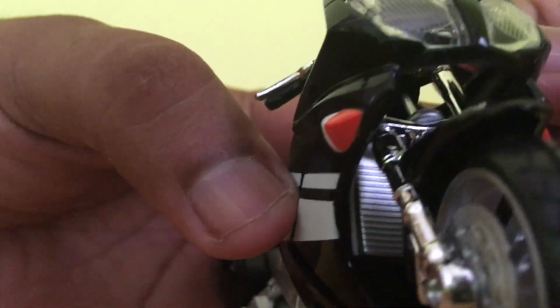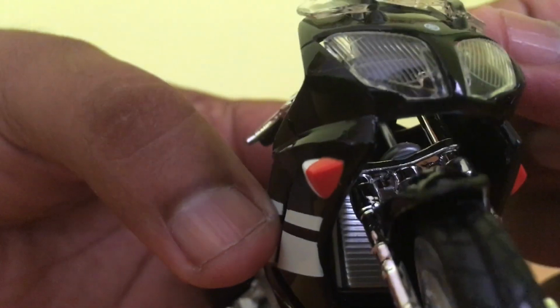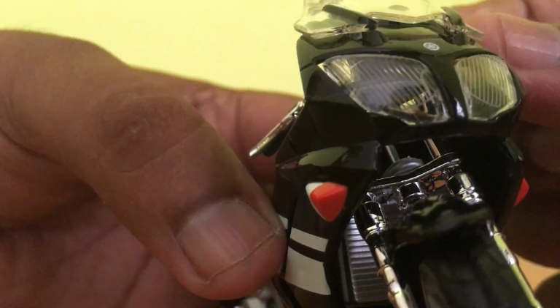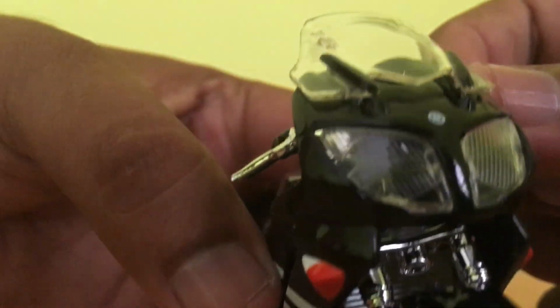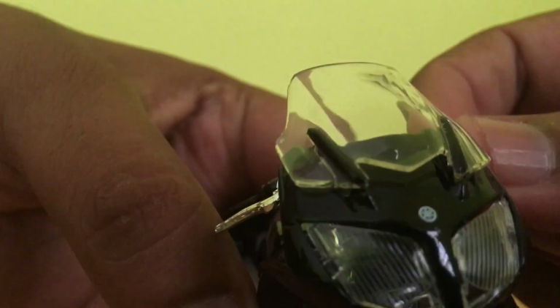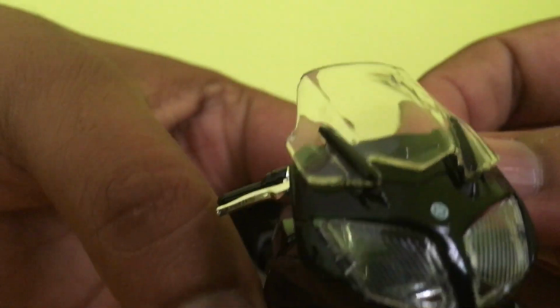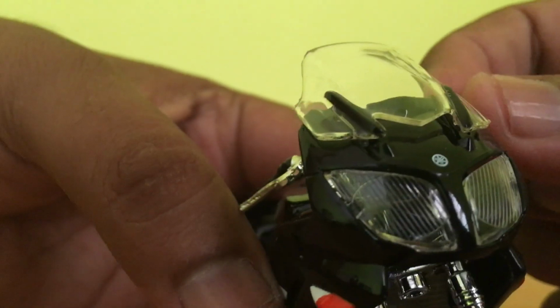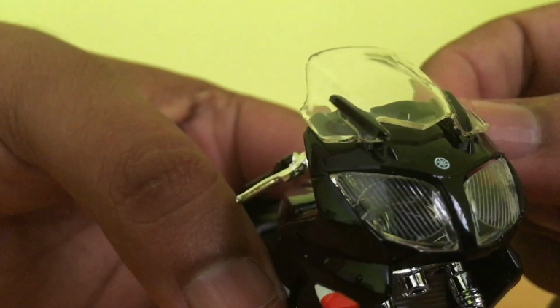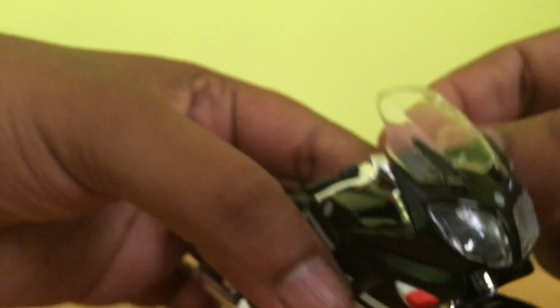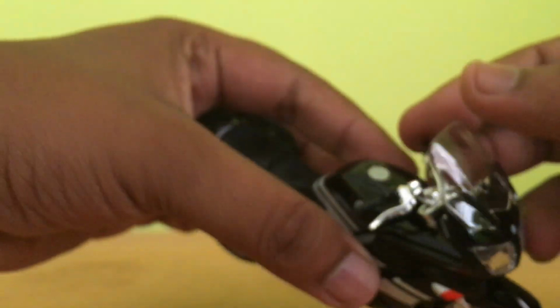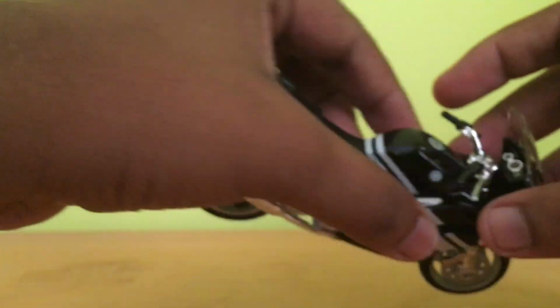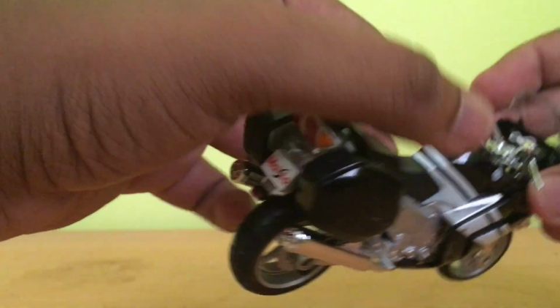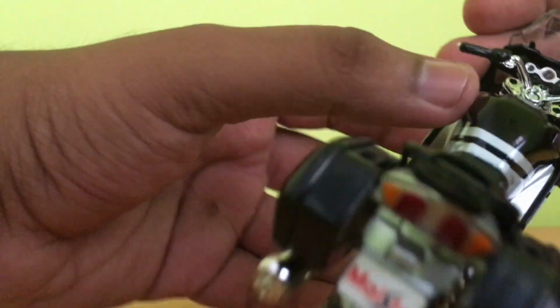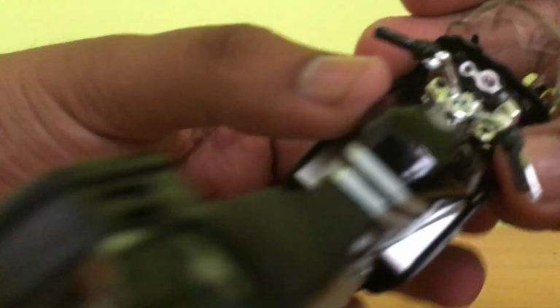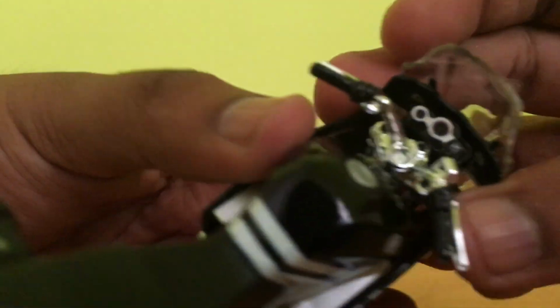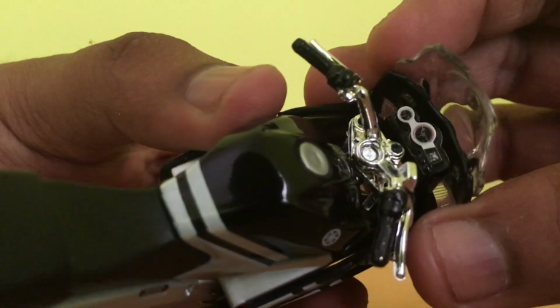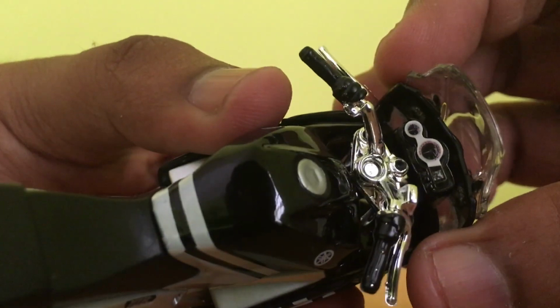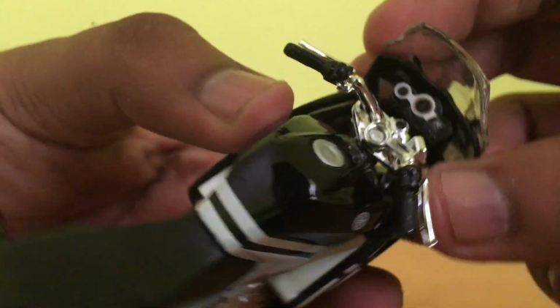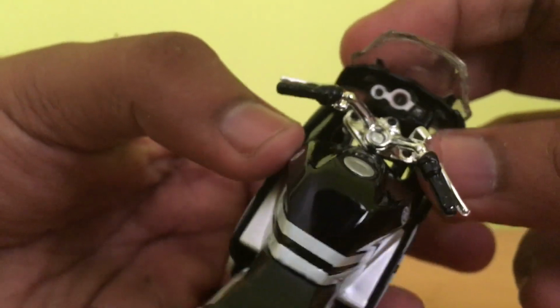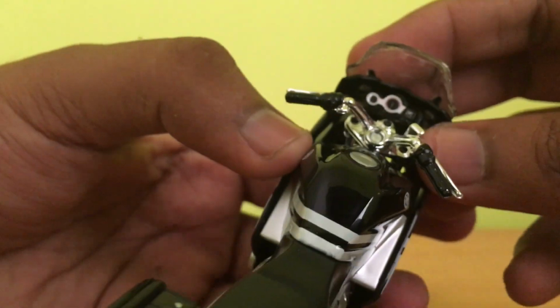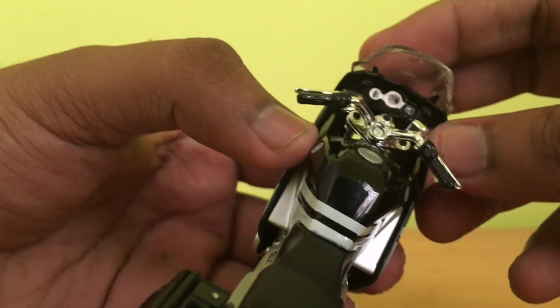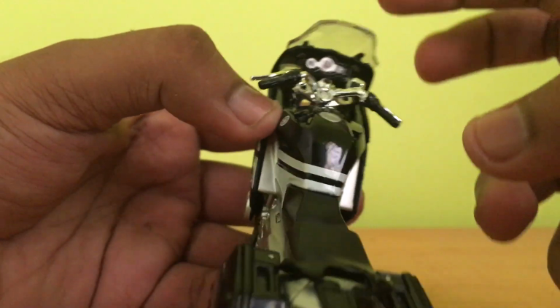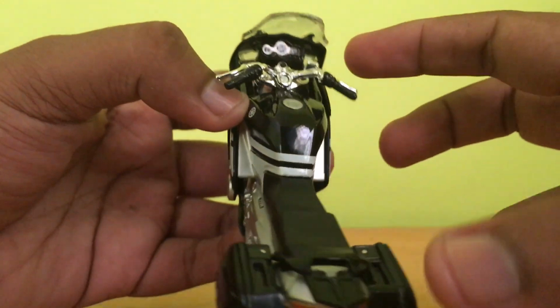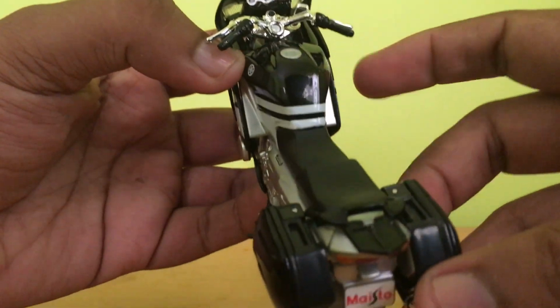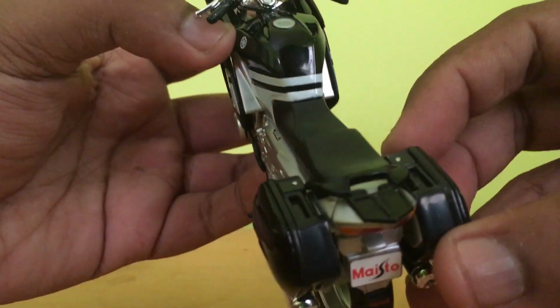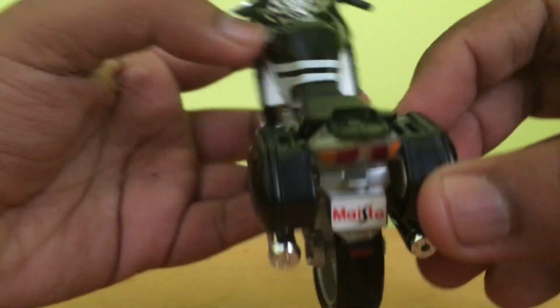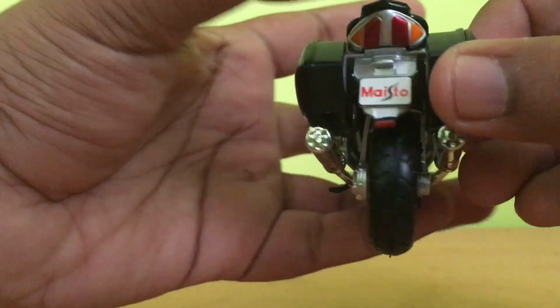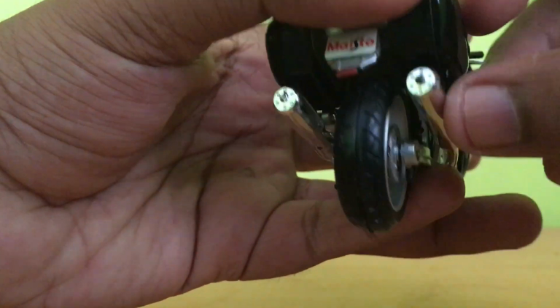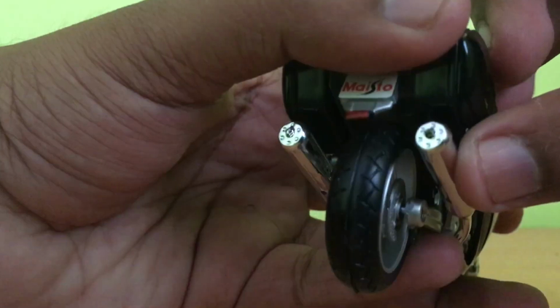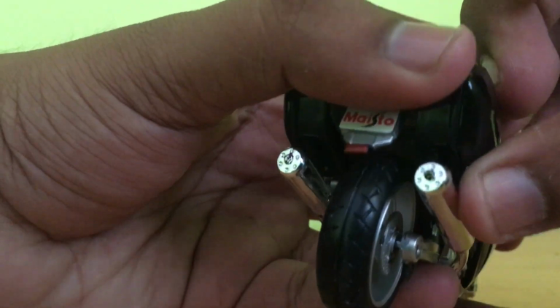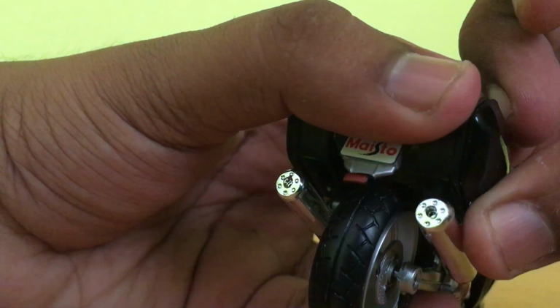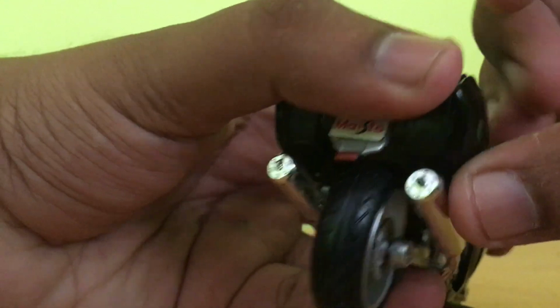It has a radiator detailing and the front wheel detailing is nice. The movement of the steering is so nice. Like other bikes, it has also got speedometer readings. The Maisto logo and other details are also good.